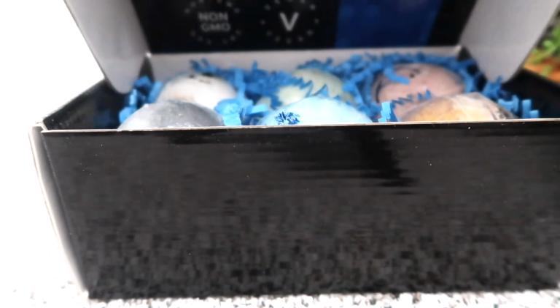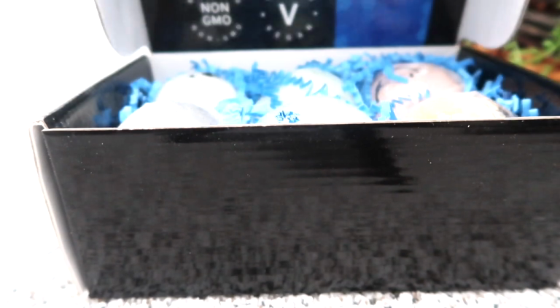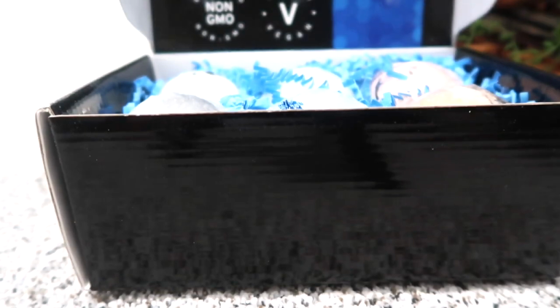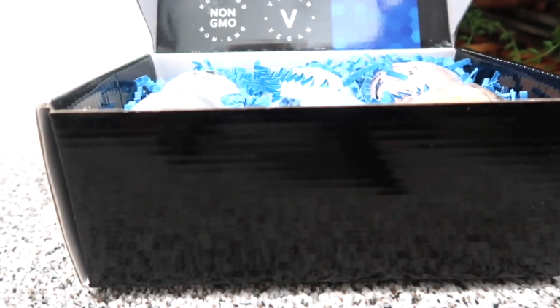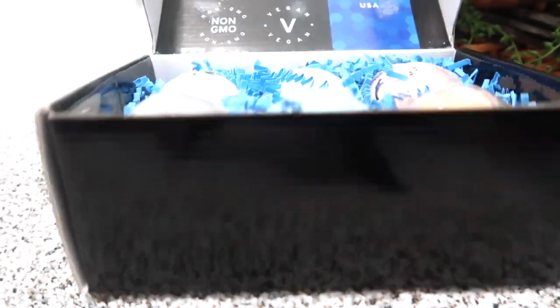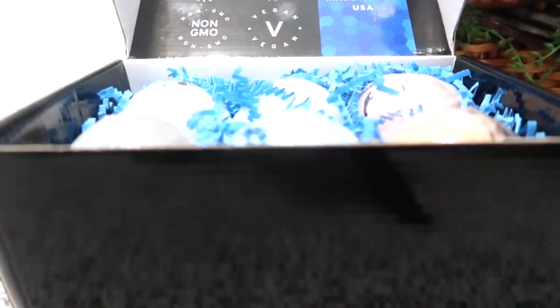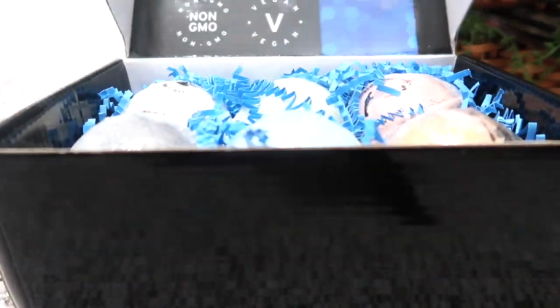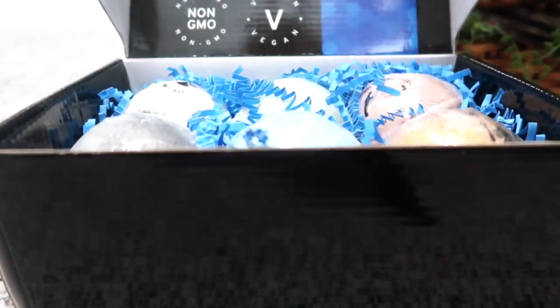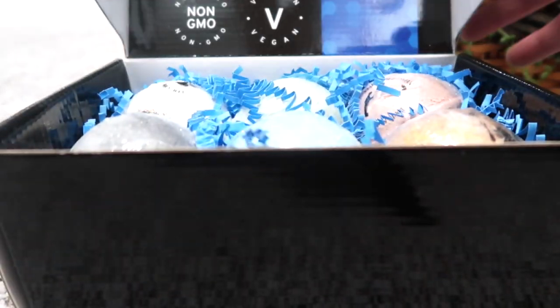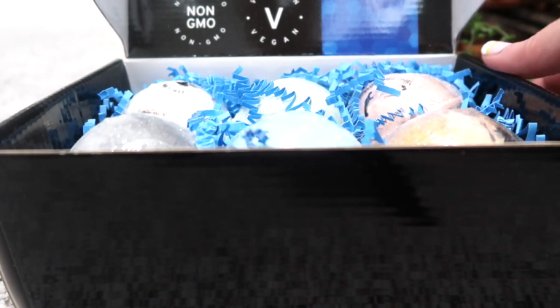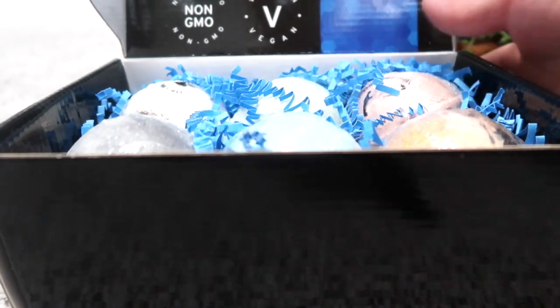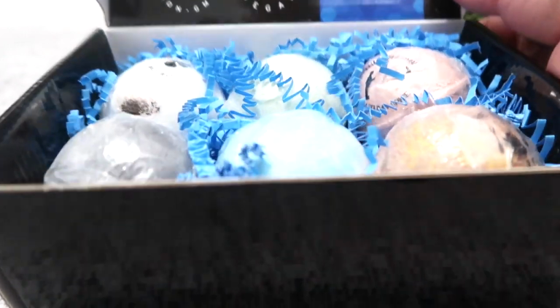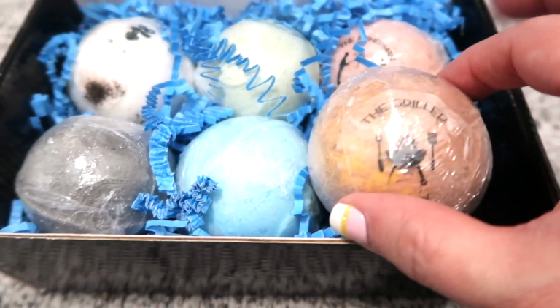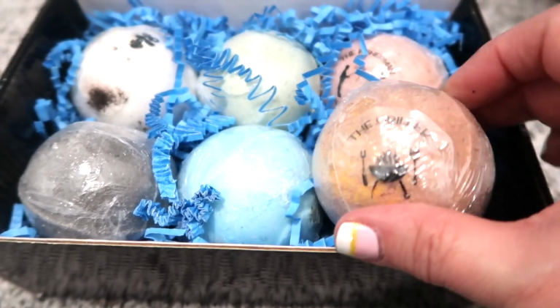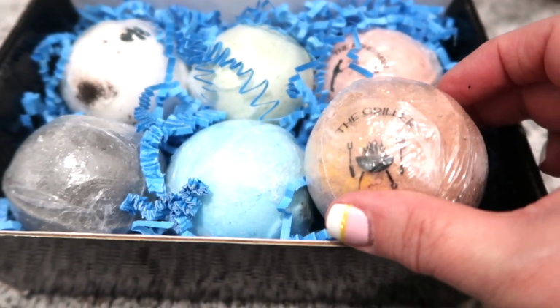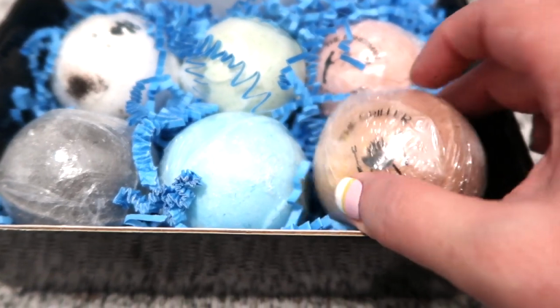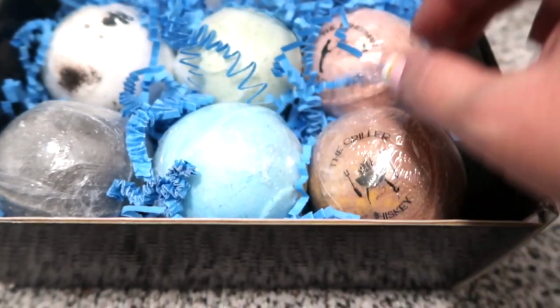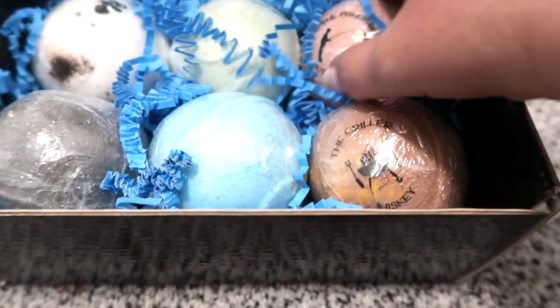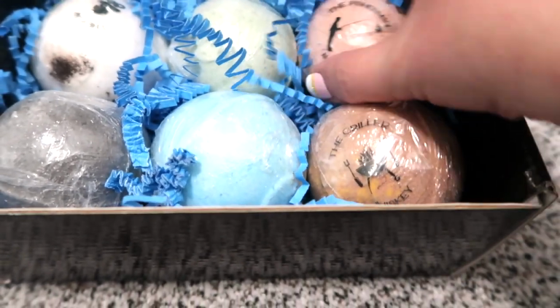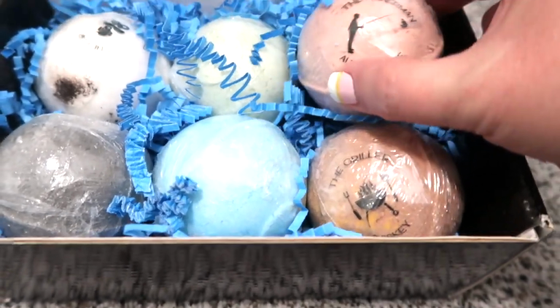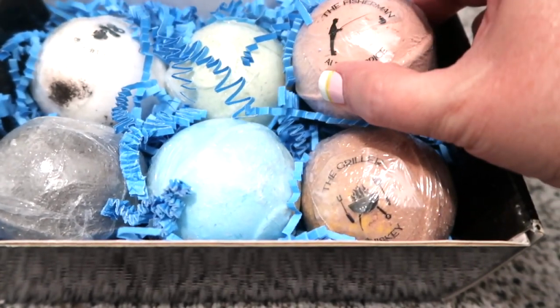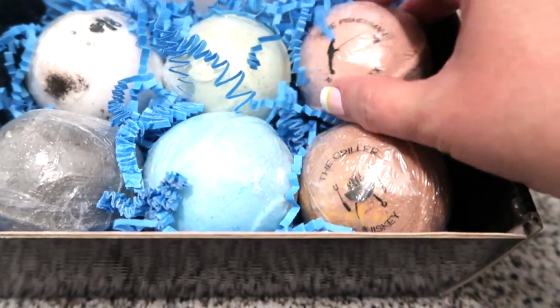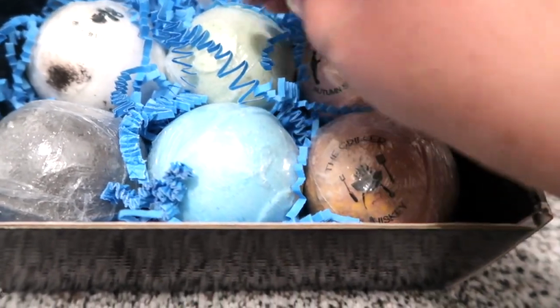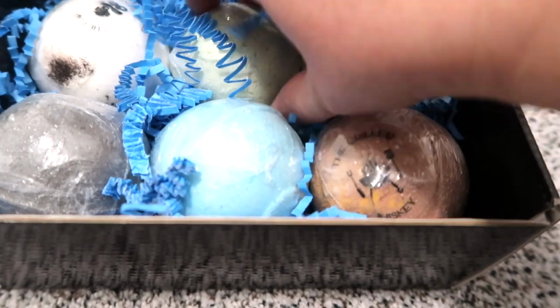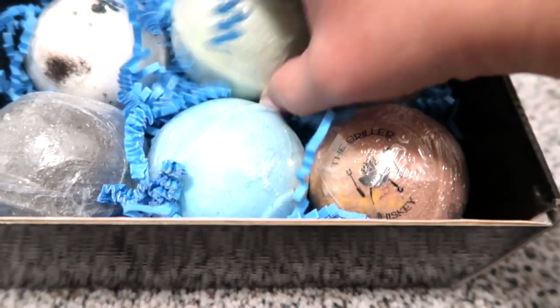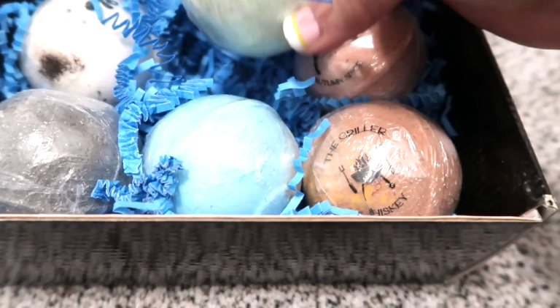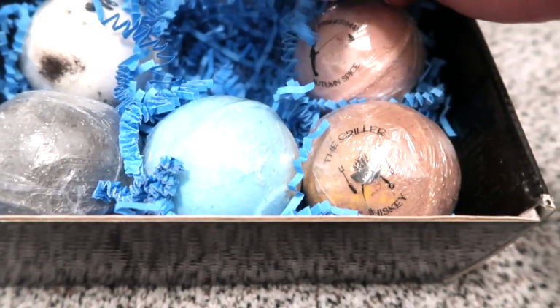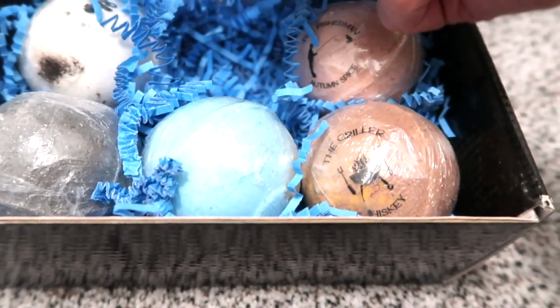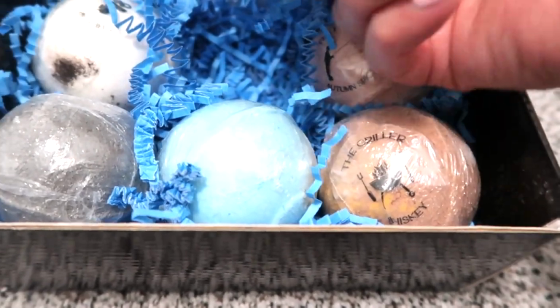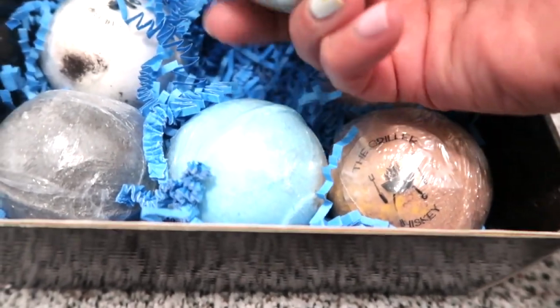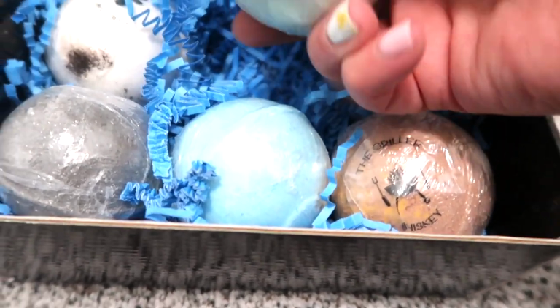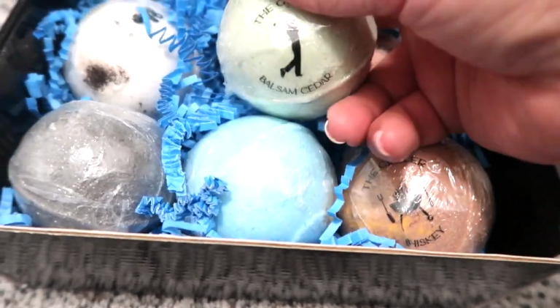I thought these bath bombs for men were hilarious. They have so many different scents like the griller, the golfer, the fisherman. I think they'd be great for any man, teenager or adult in your life.